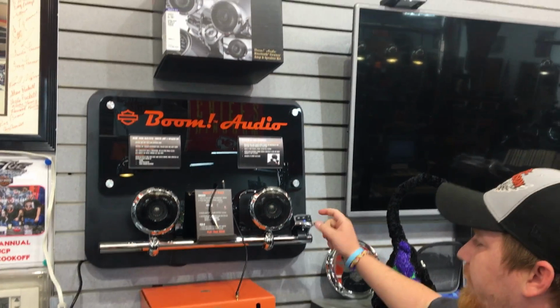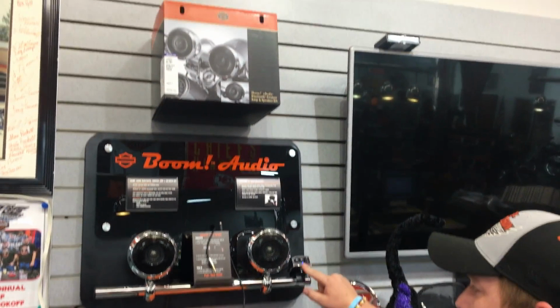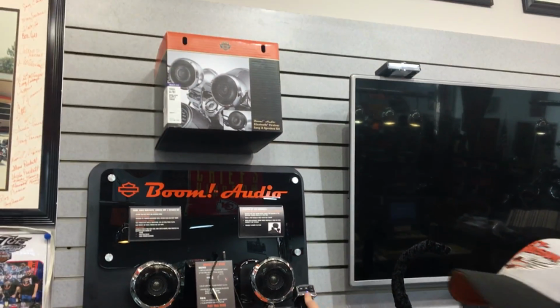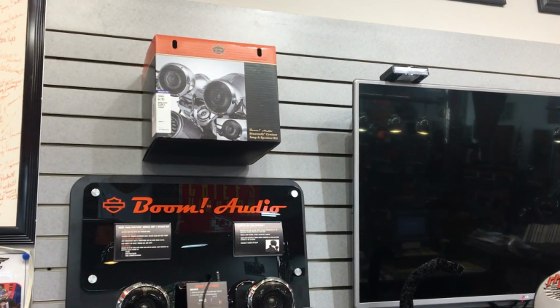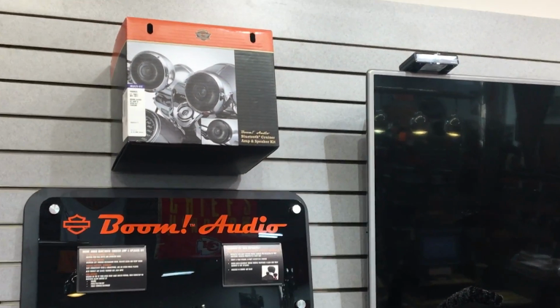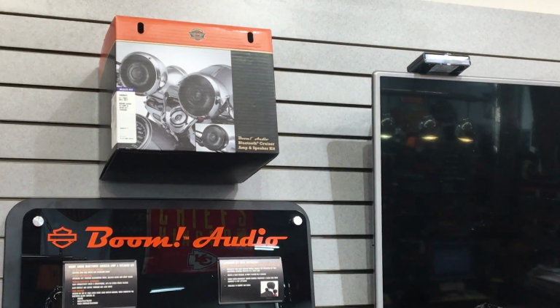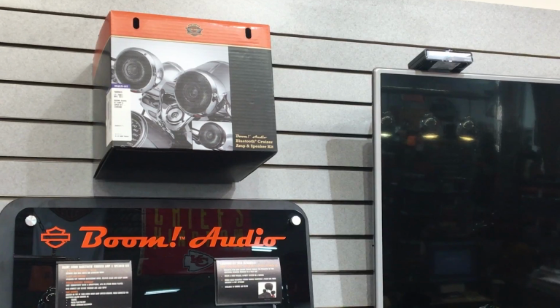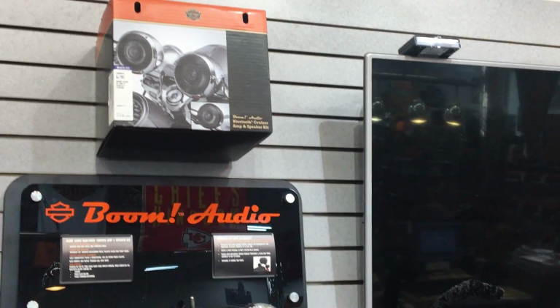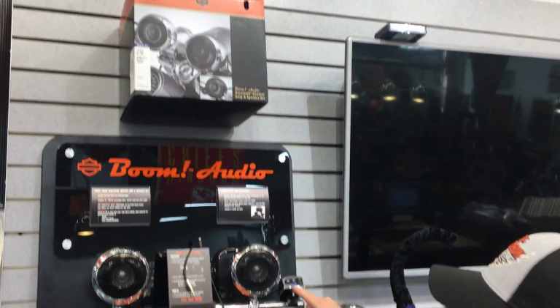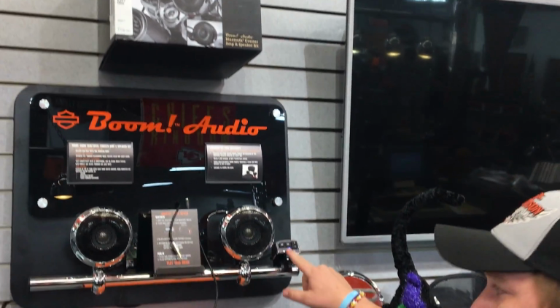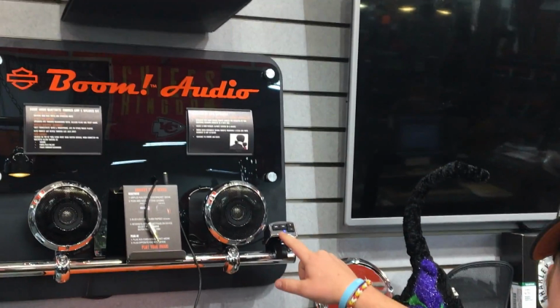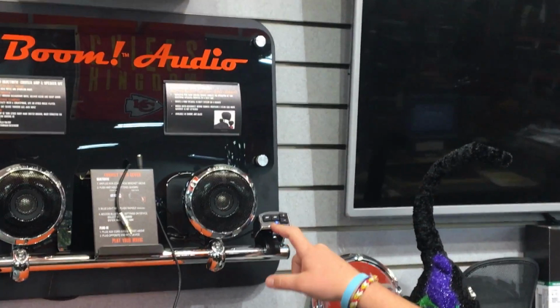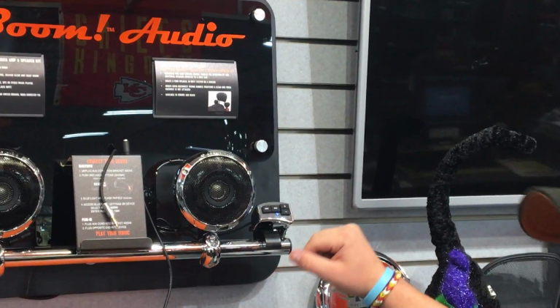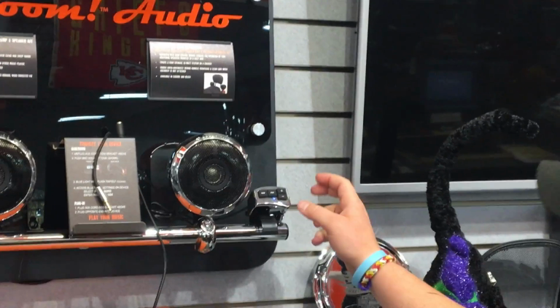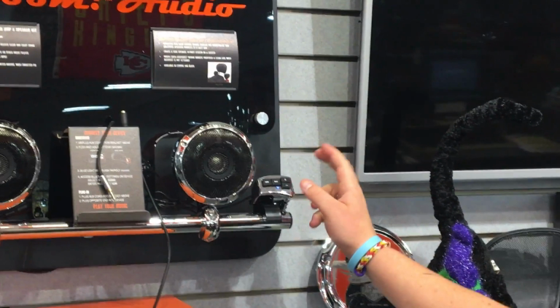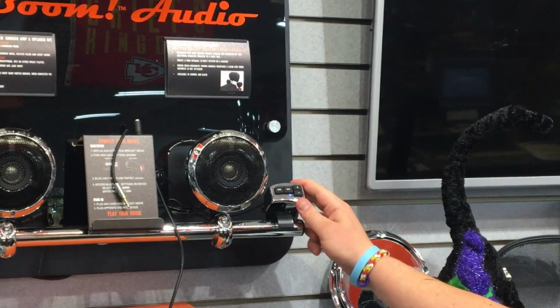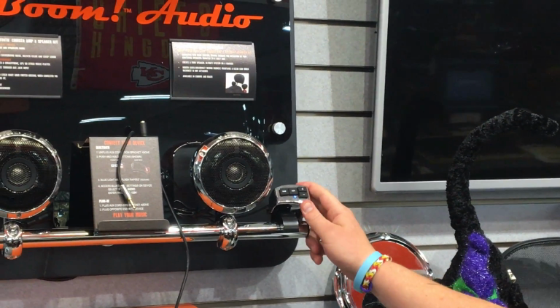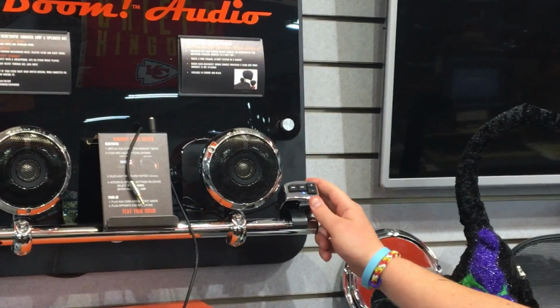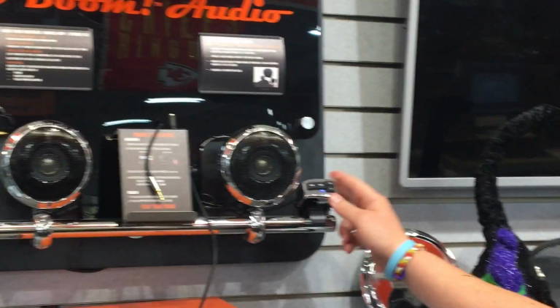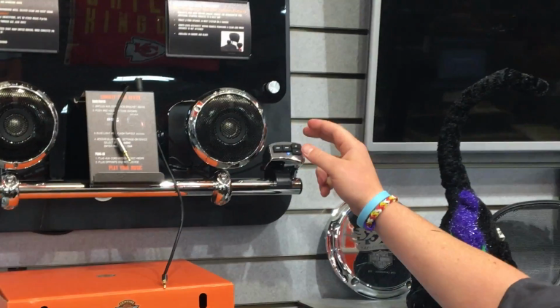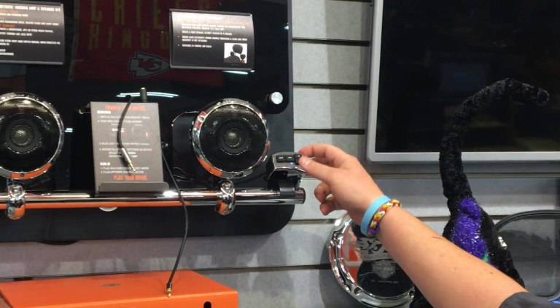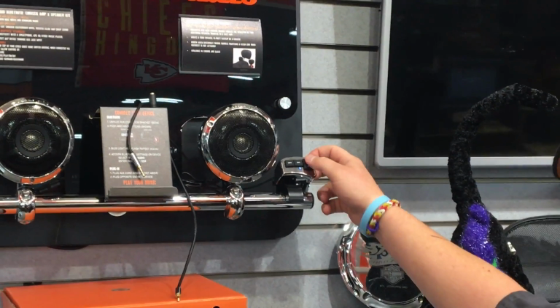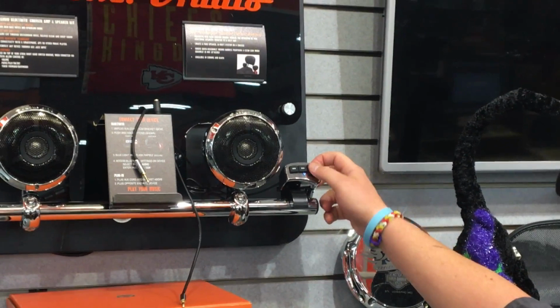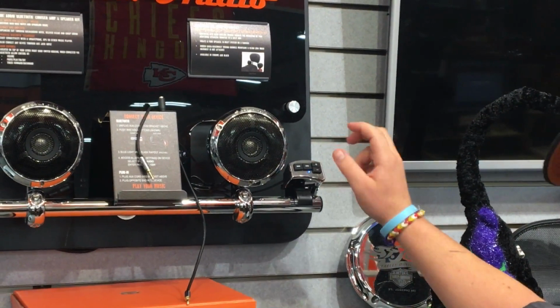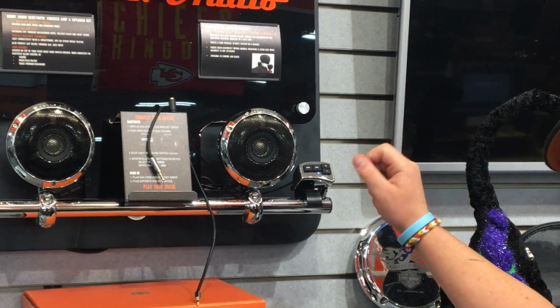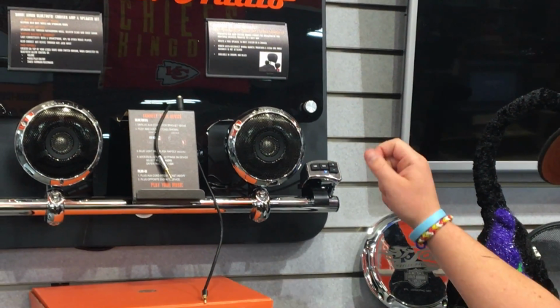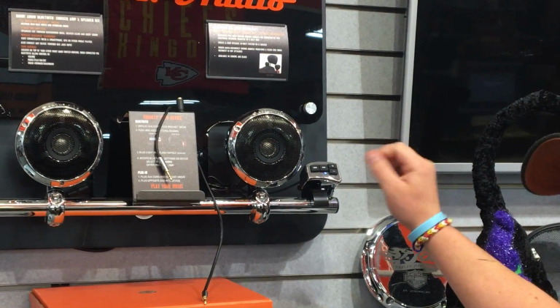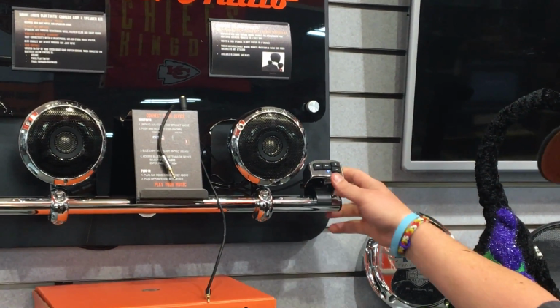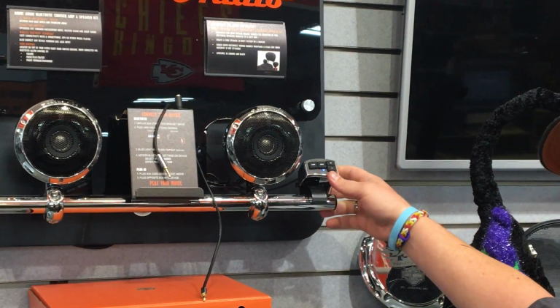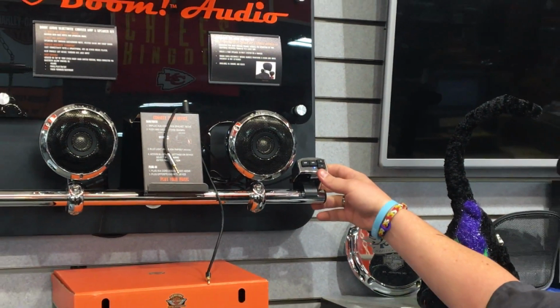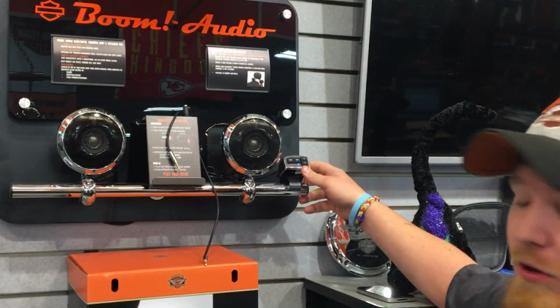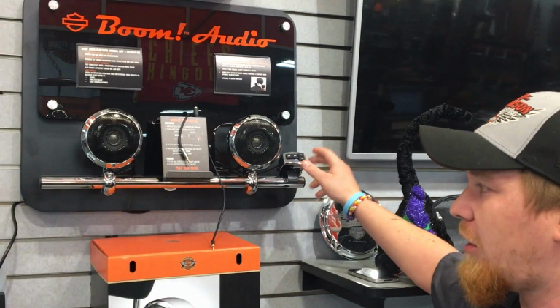For the first time ever it does have a track forward and track backward, but that is only if you're connected via Bluetooth. The control does mount on your right hand switch housing so you can control the volume. It also controls play, pause, on and off.